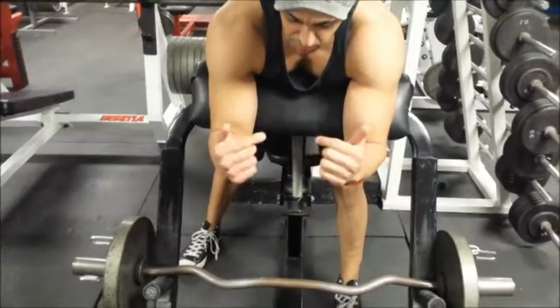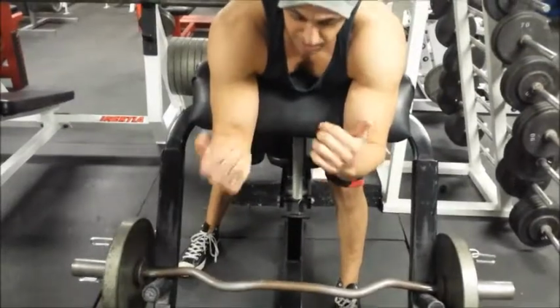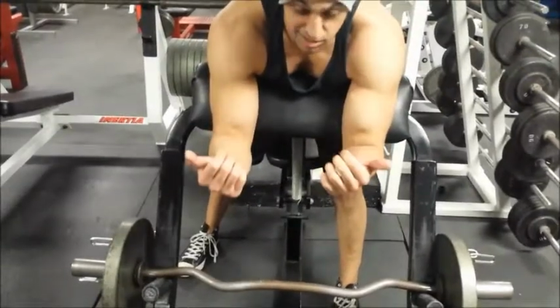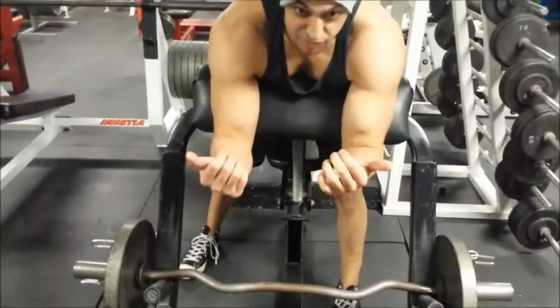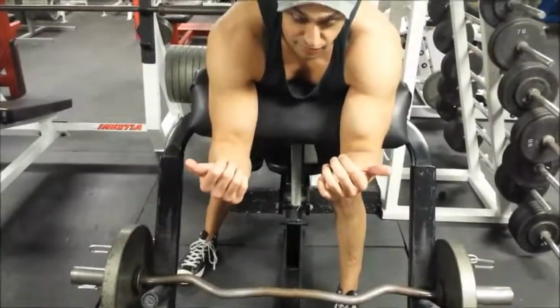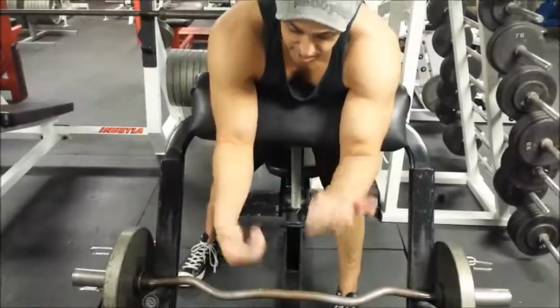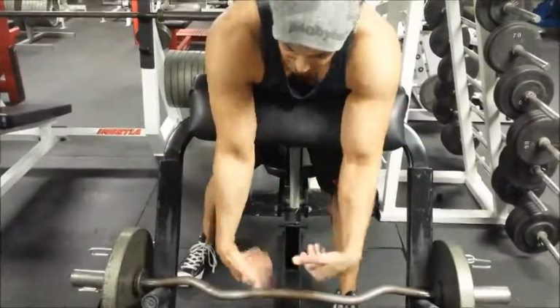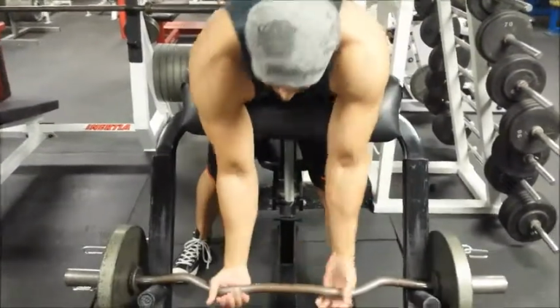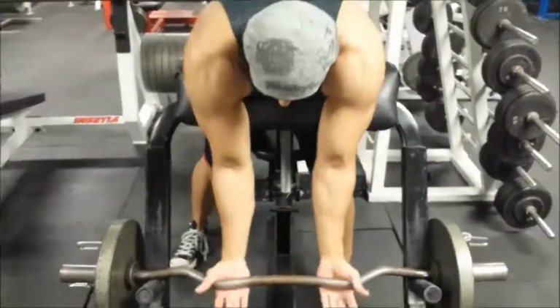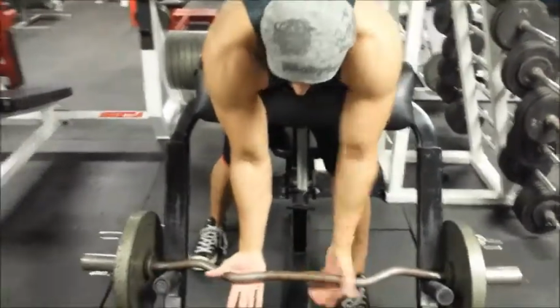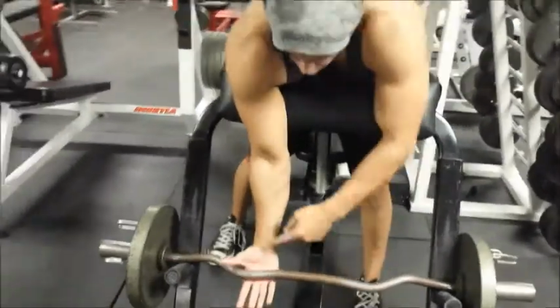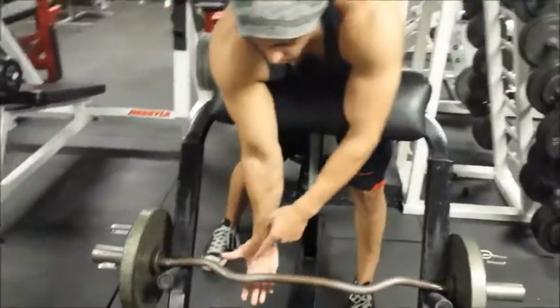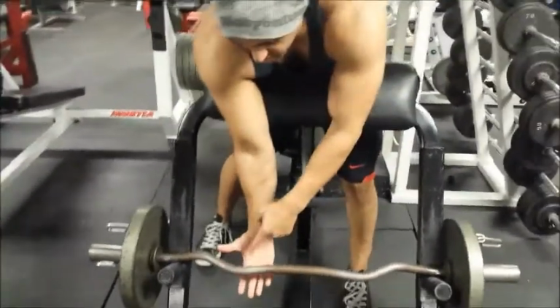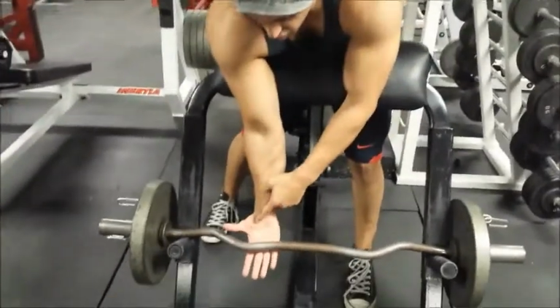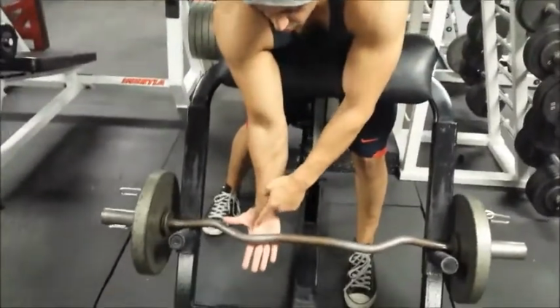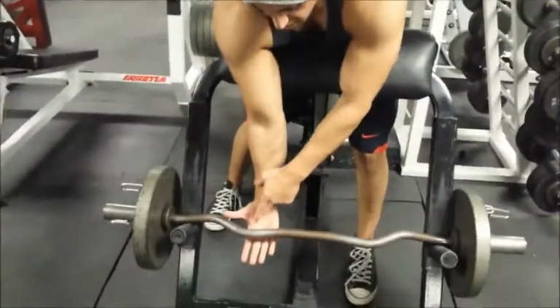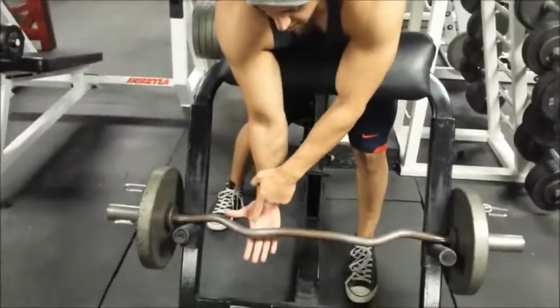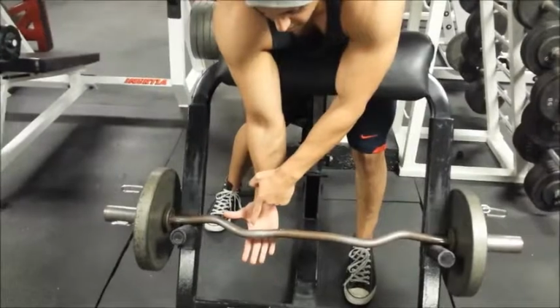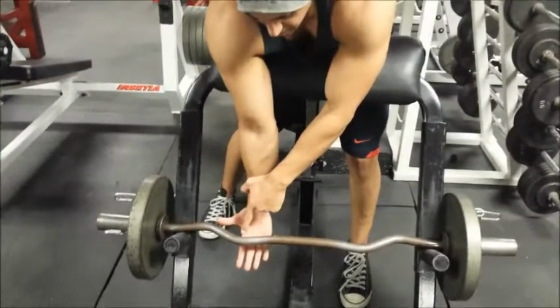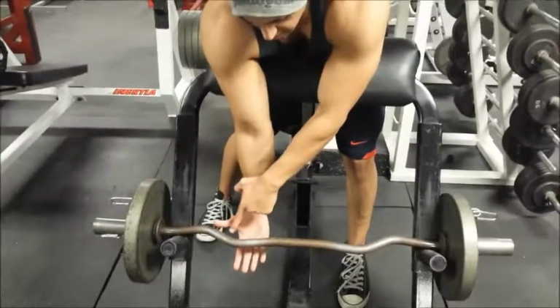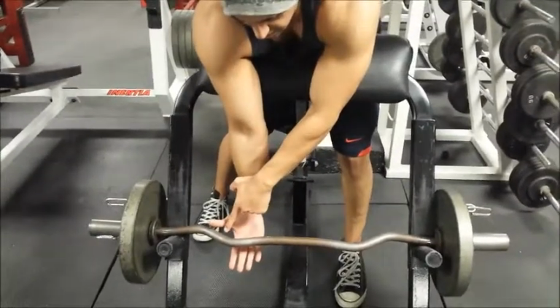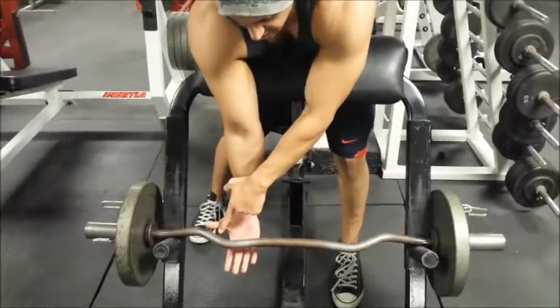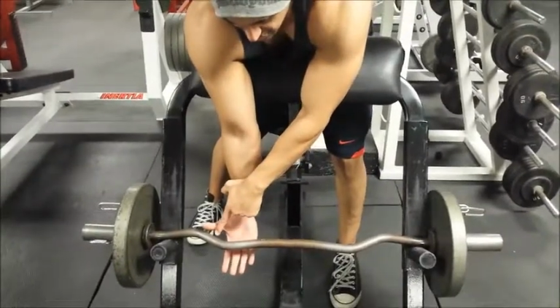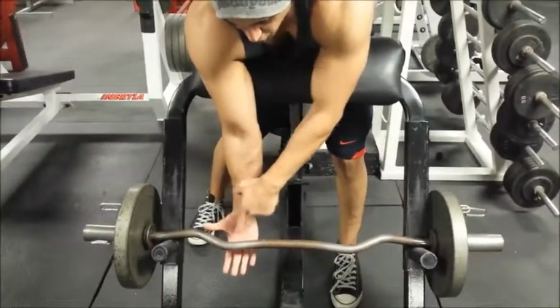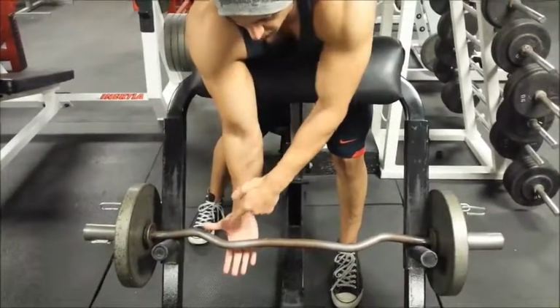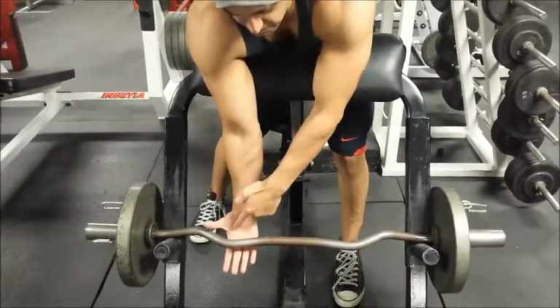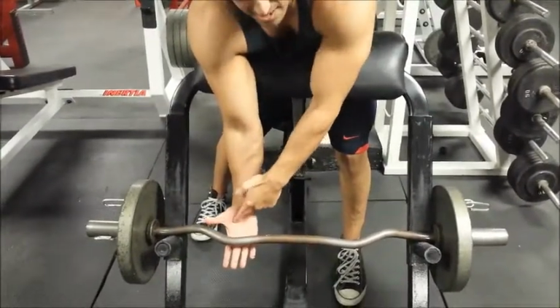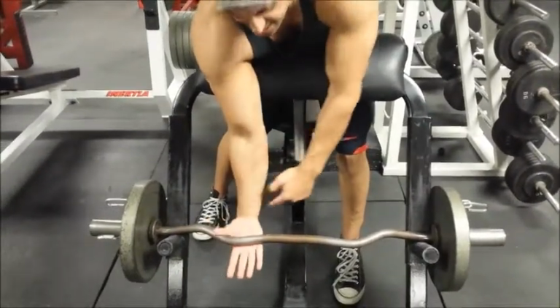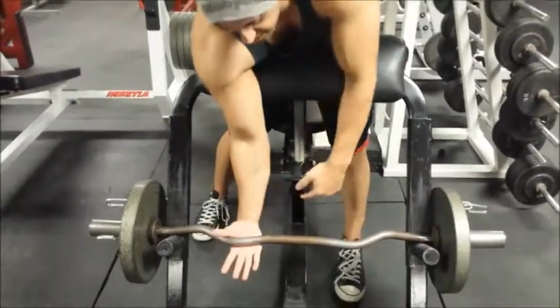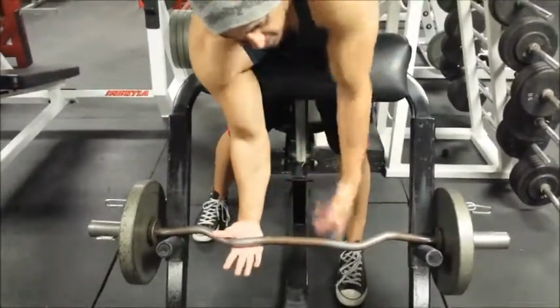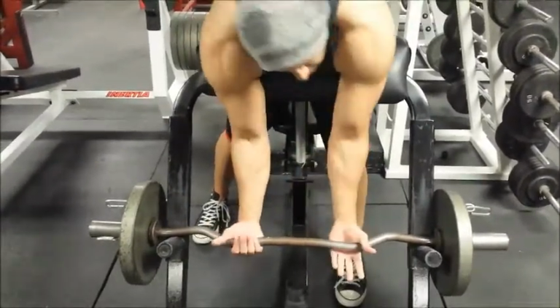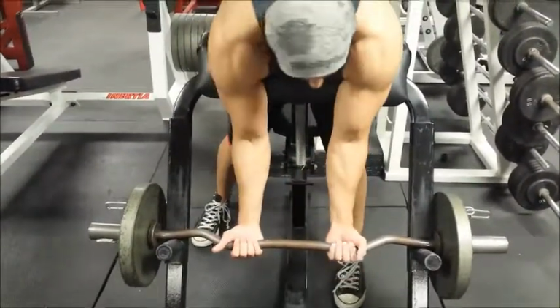It can be held a few different ways. You want it so the curve of the bar is basically digging in.